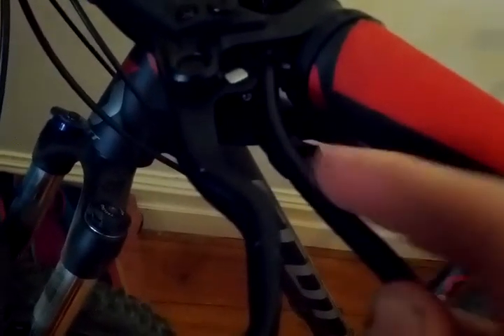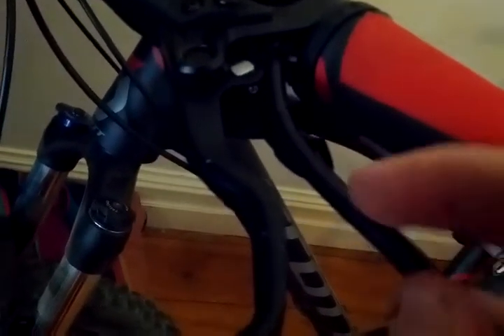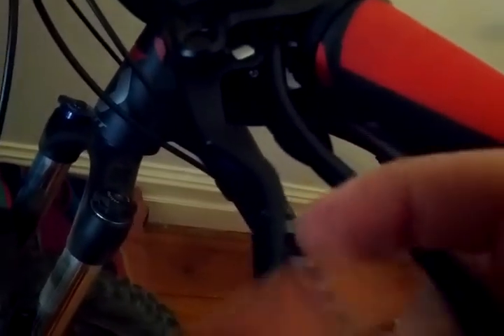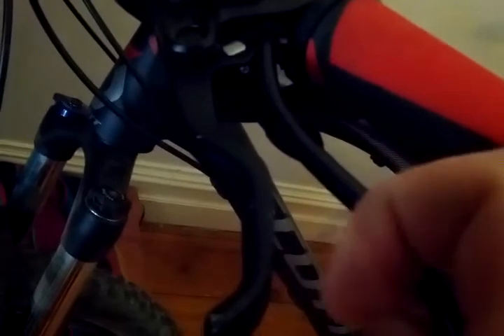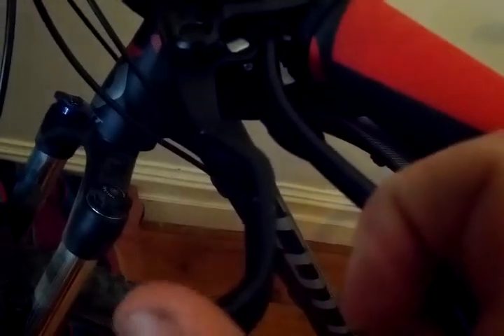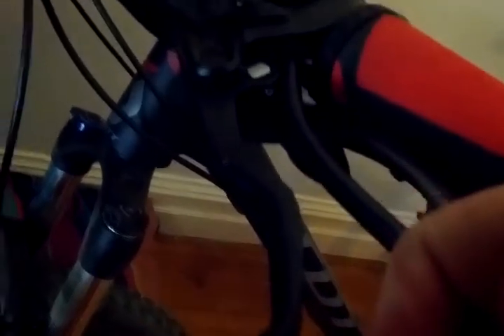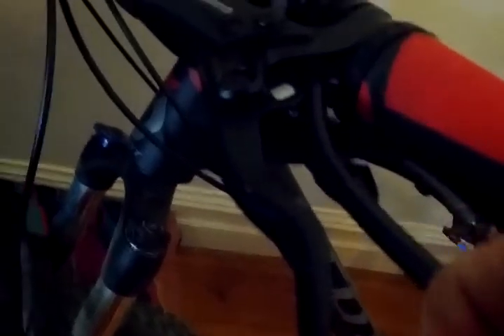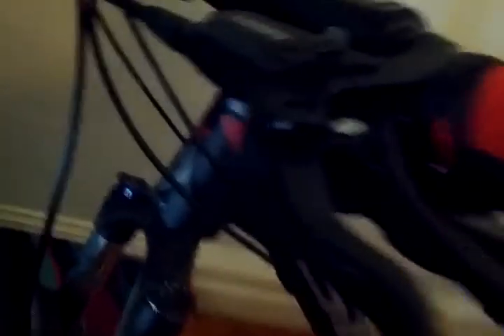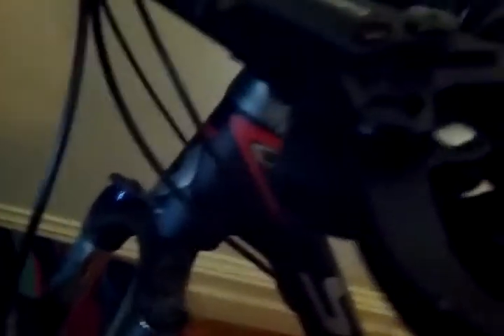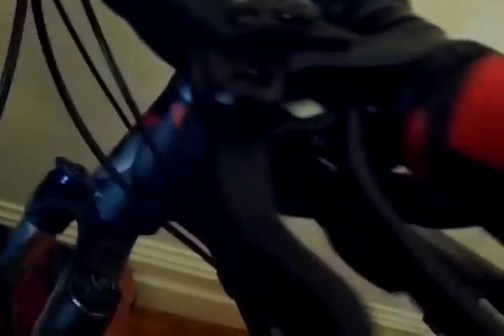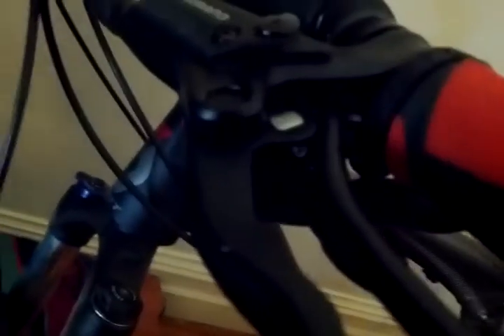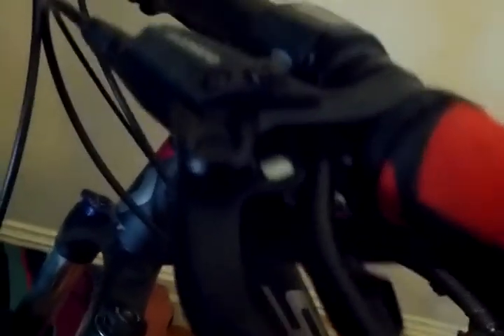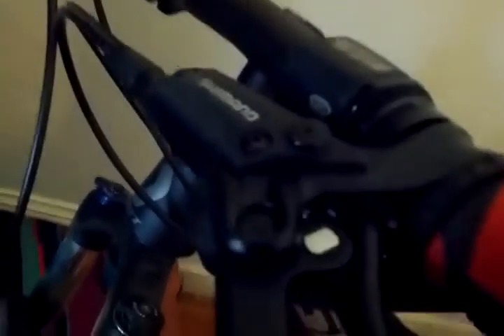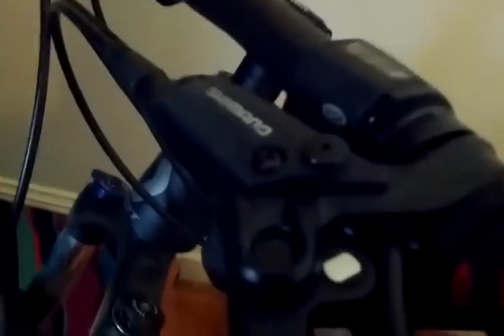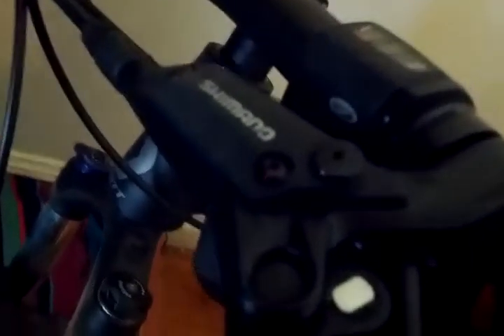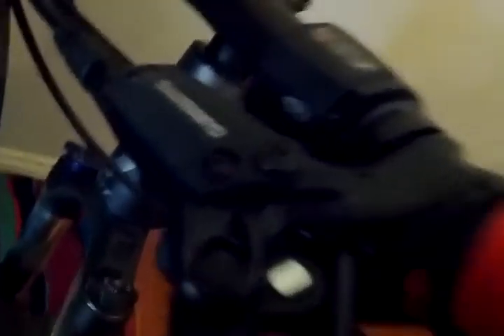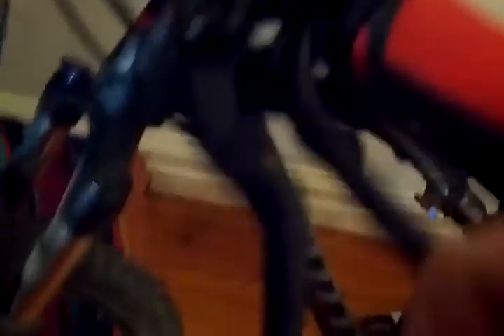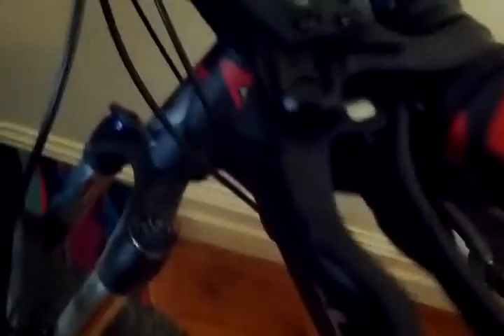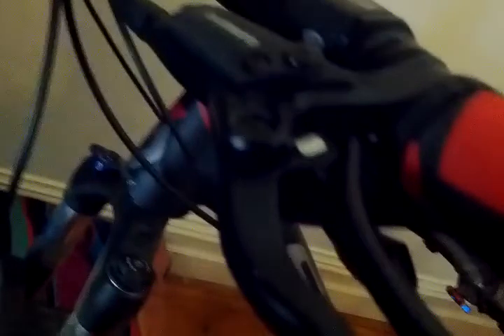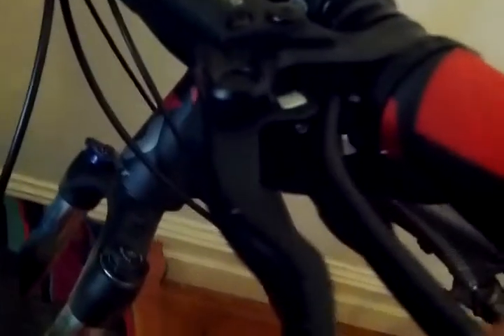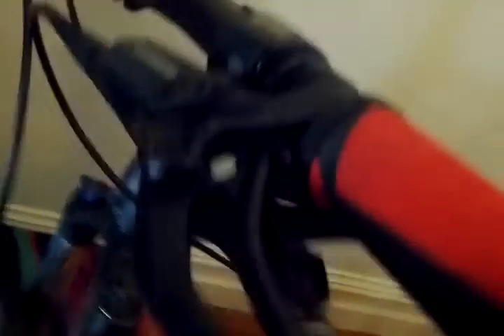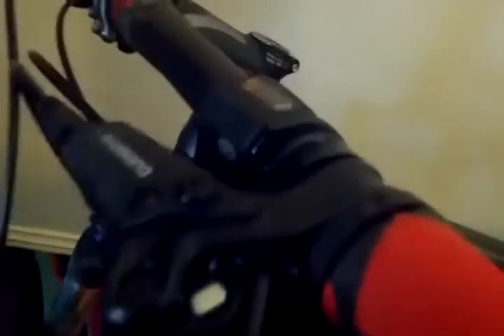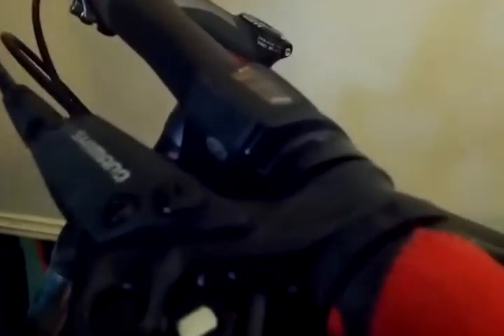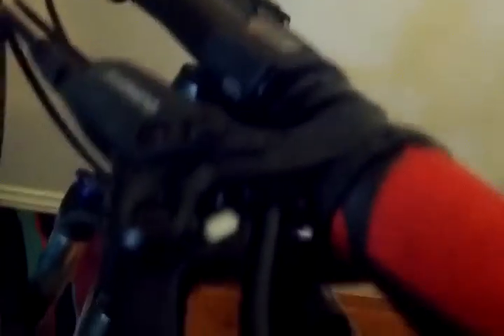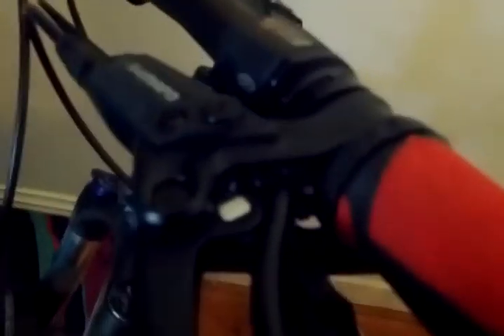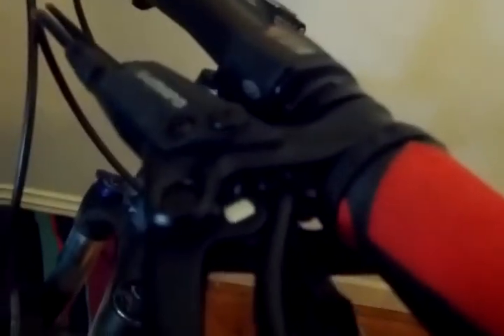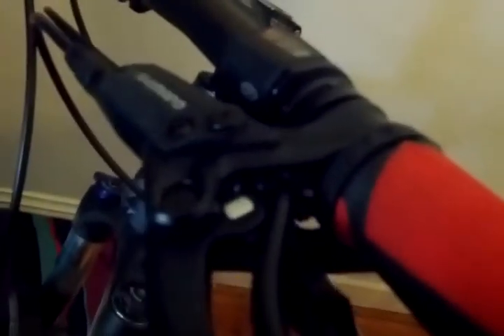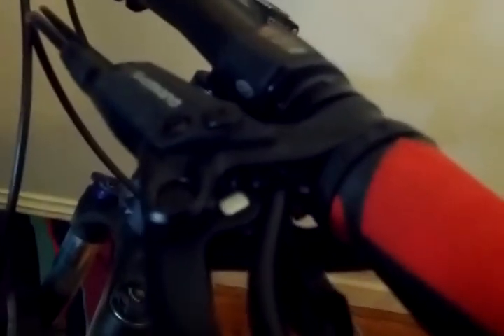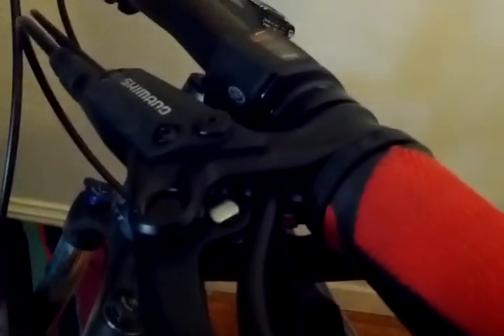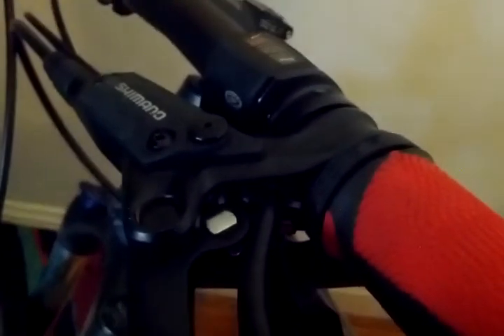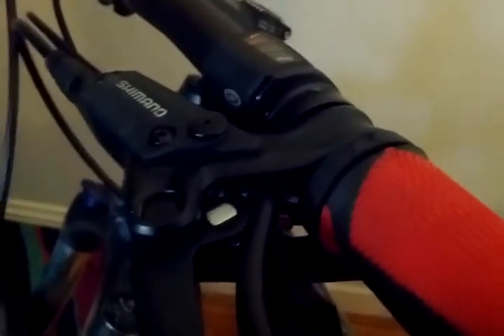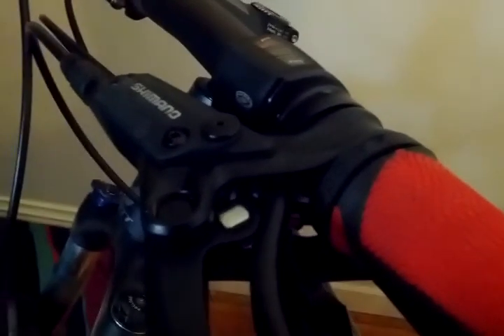It basically sits like that. Probably hard to see, but yeah, you can't really see. There — you can hear it.